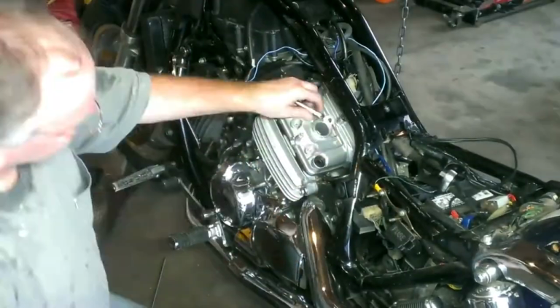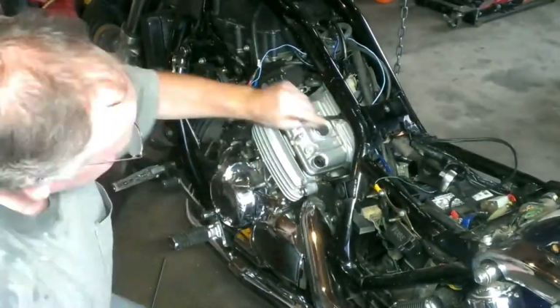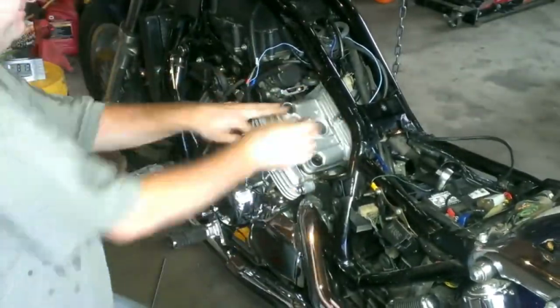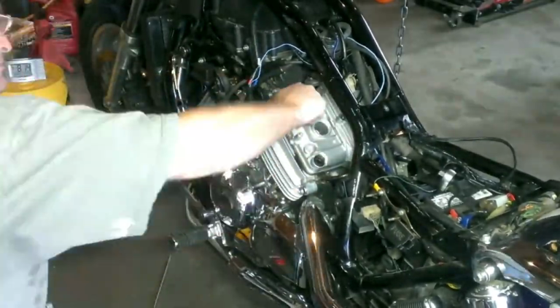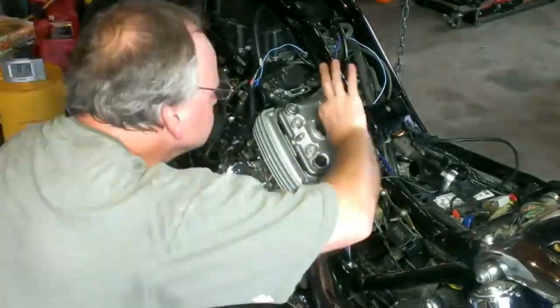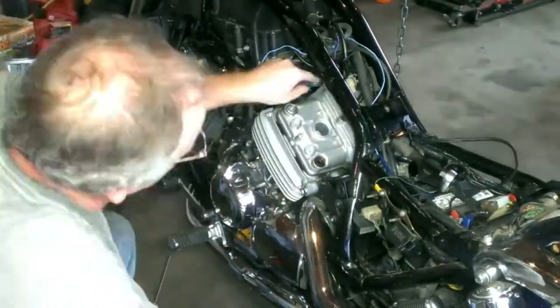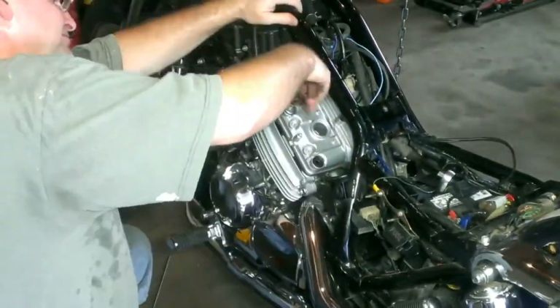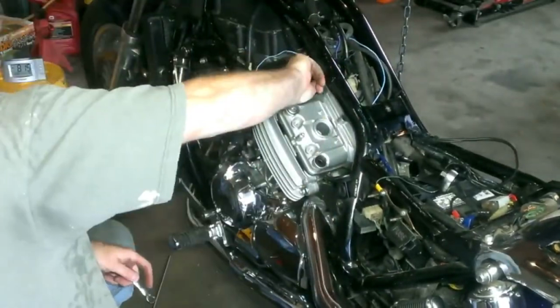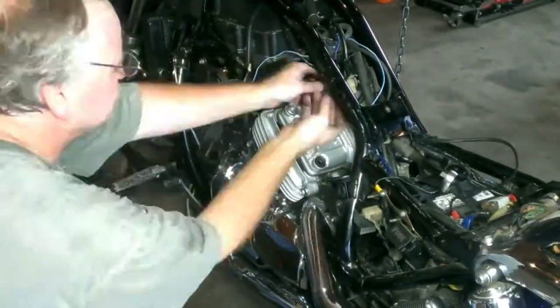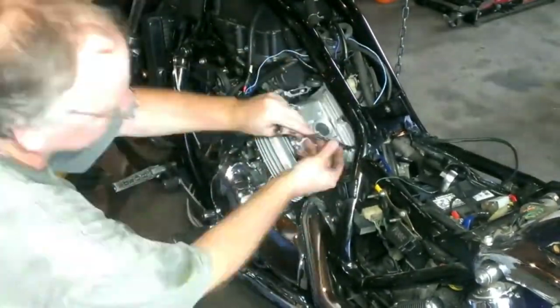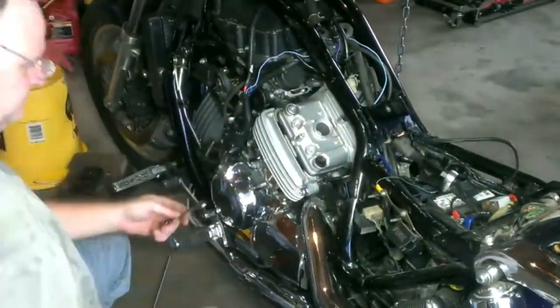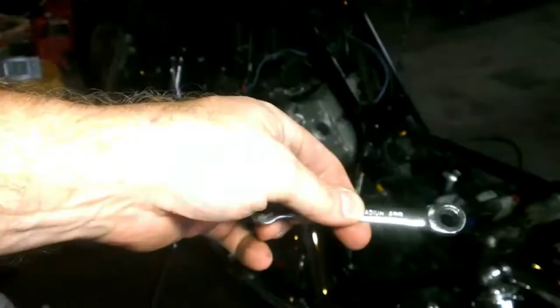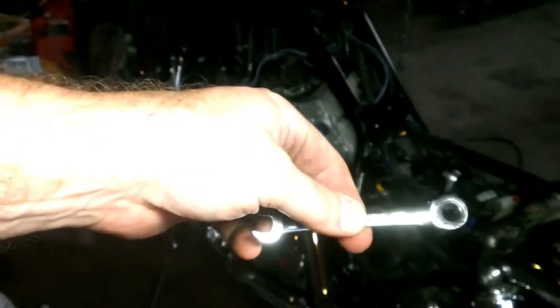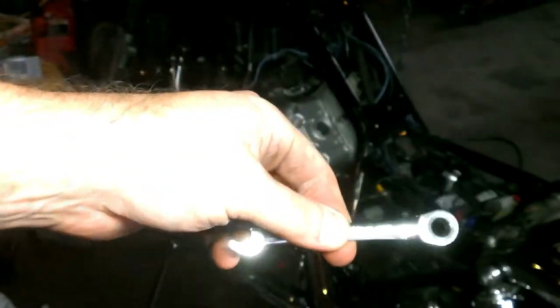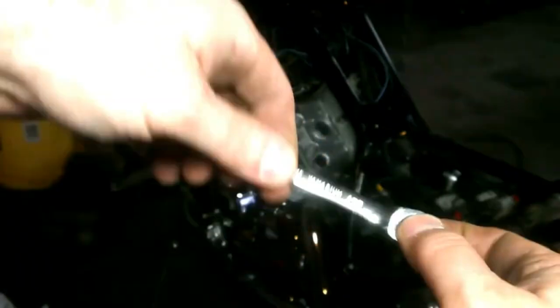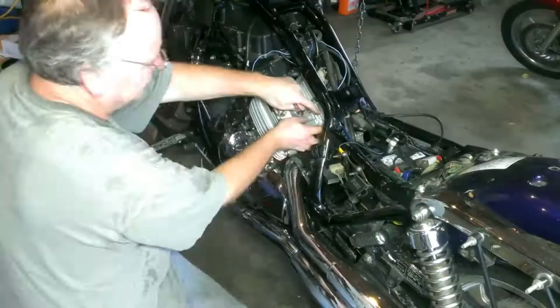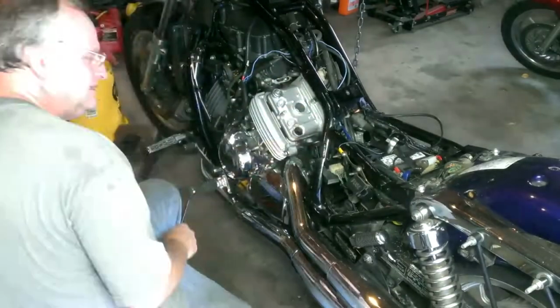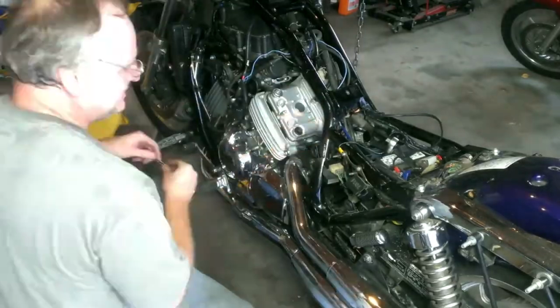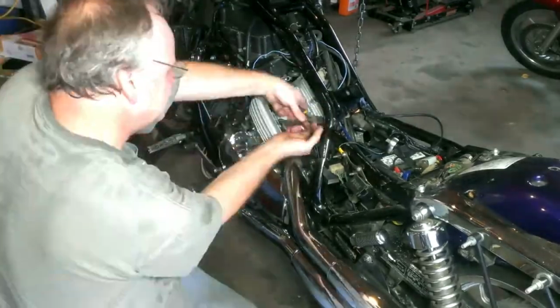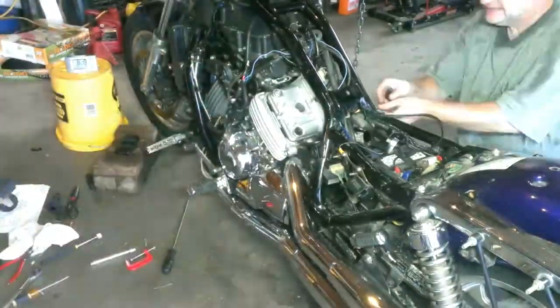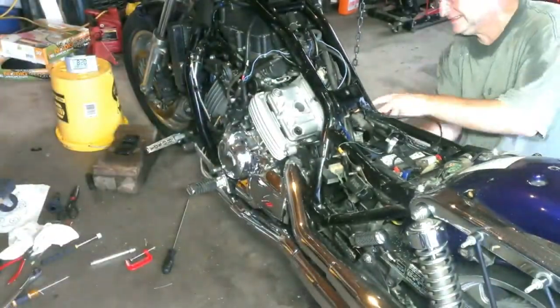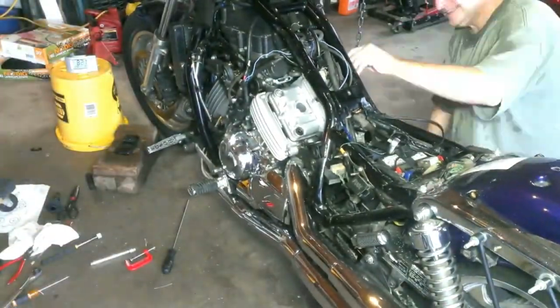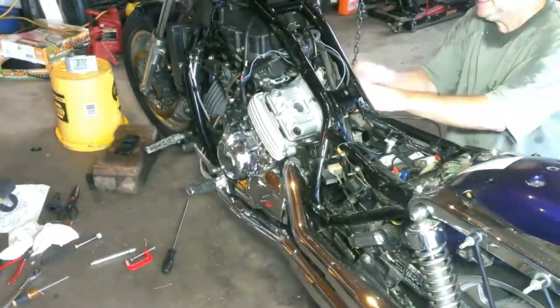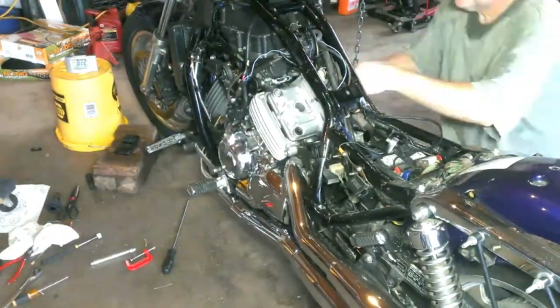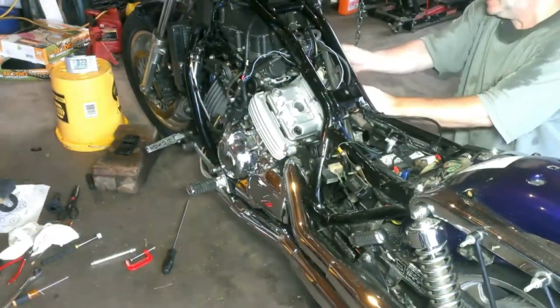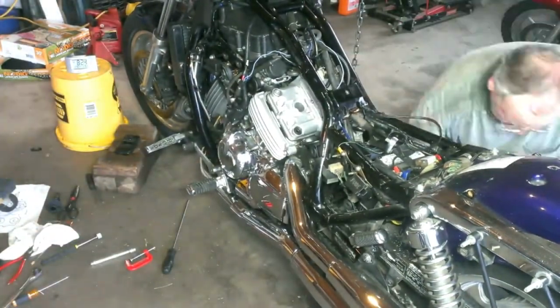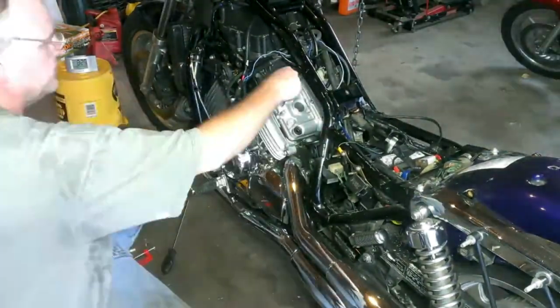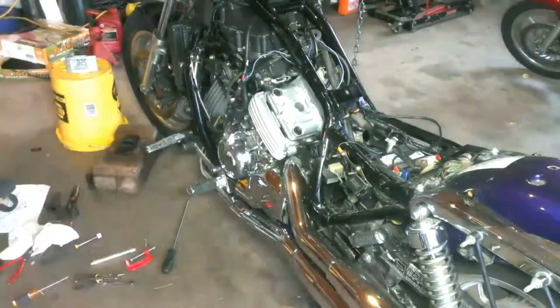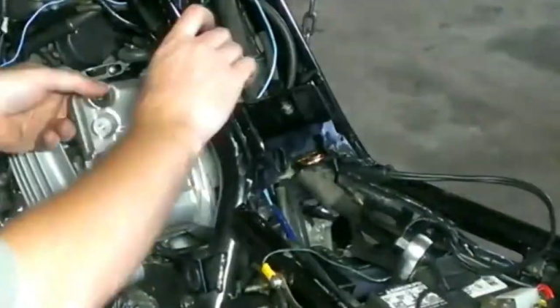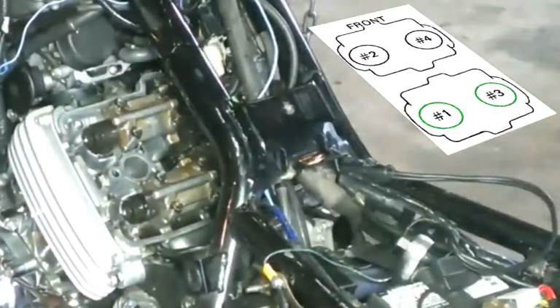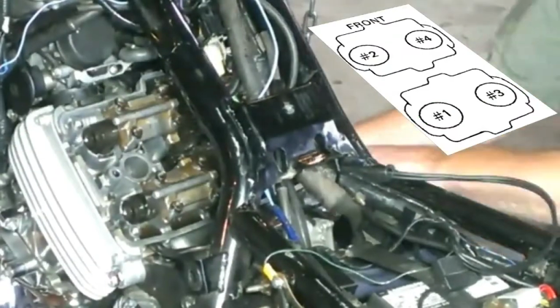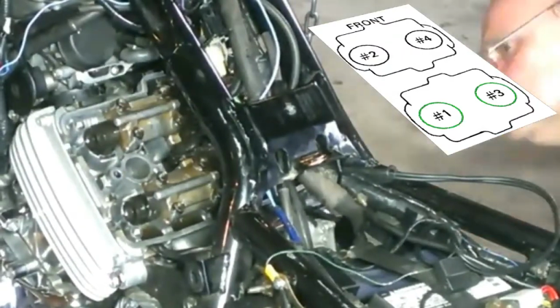The valve cover is a two-piece design, and you have to remove the top part before you can take the bottom part out. This metric flat ratcheting wrench became my new best friend. I'll just be checking the back two cylinders, one and three.